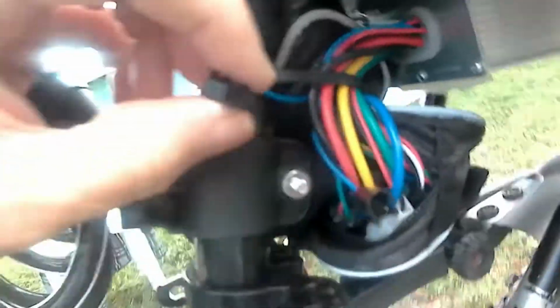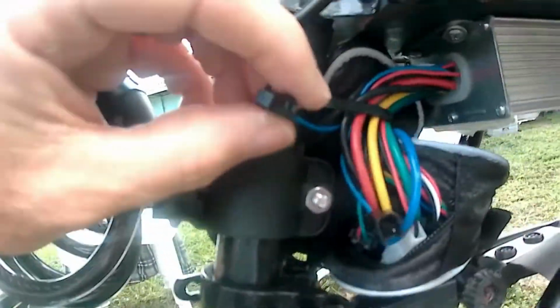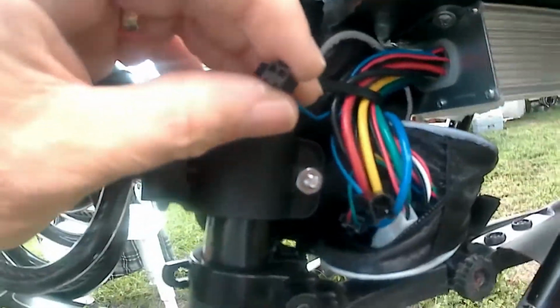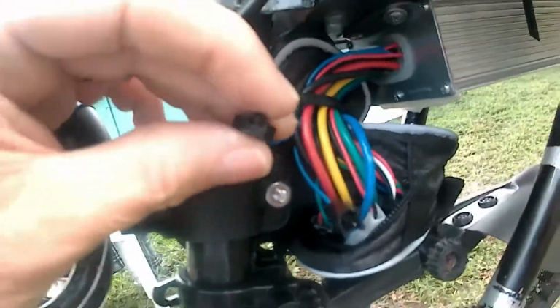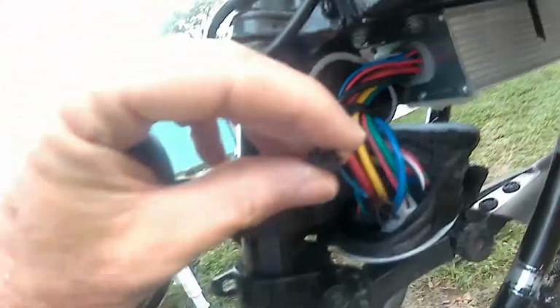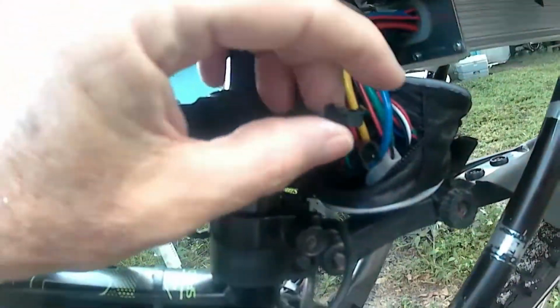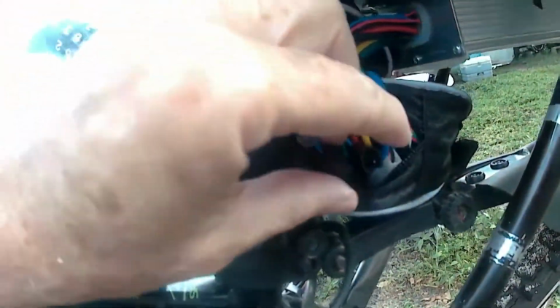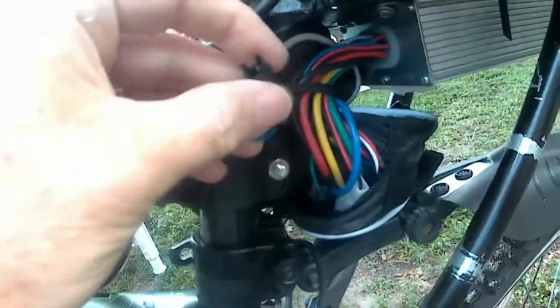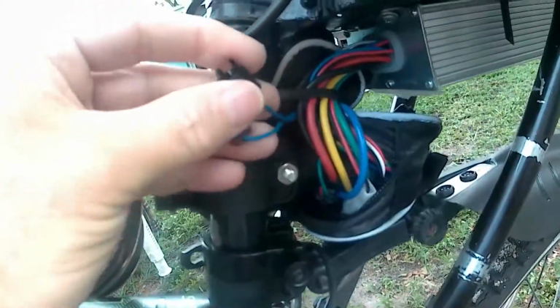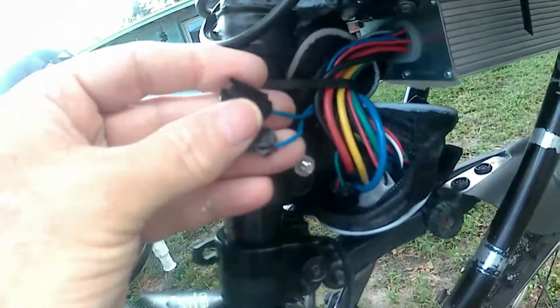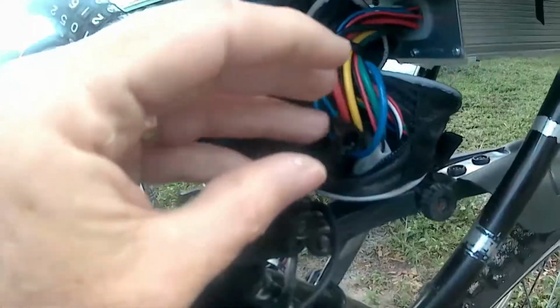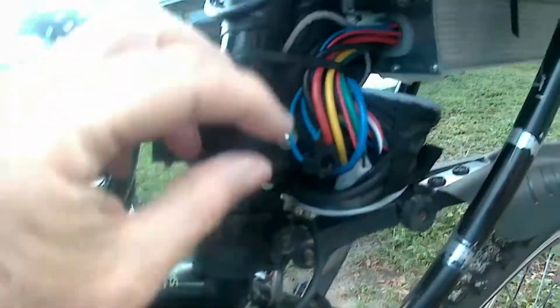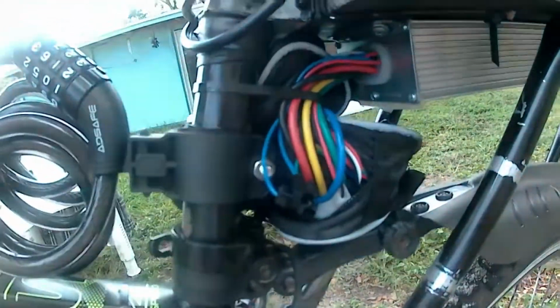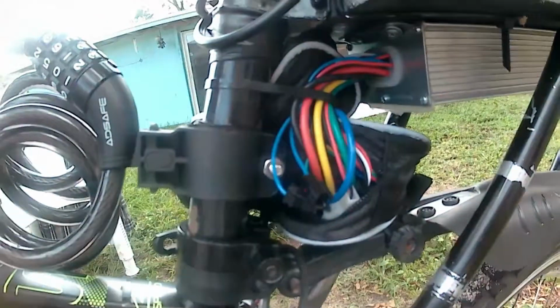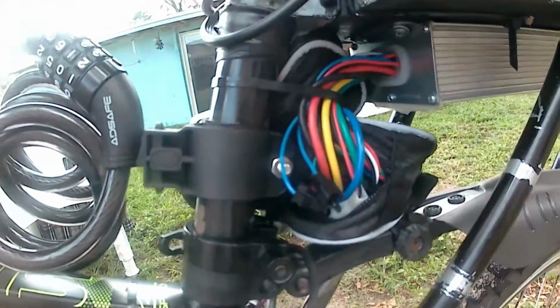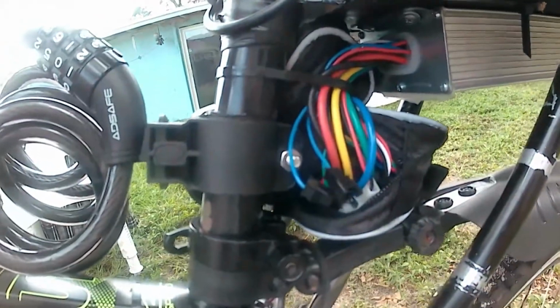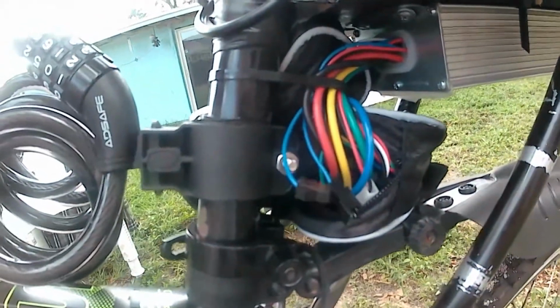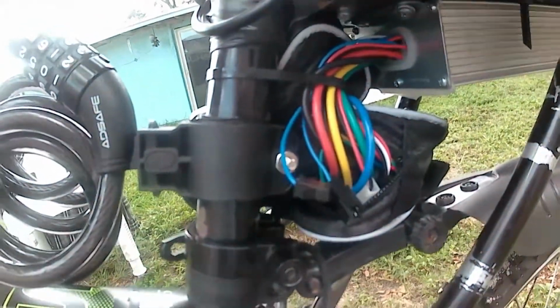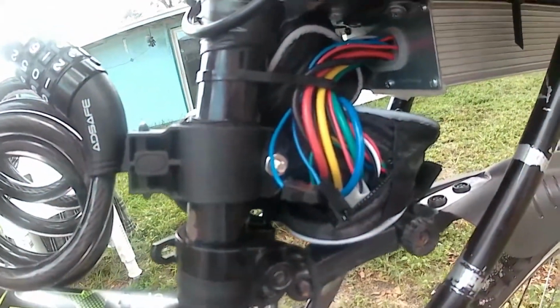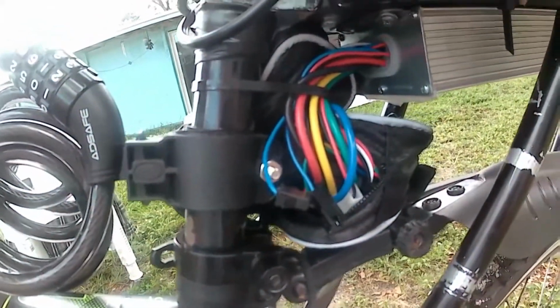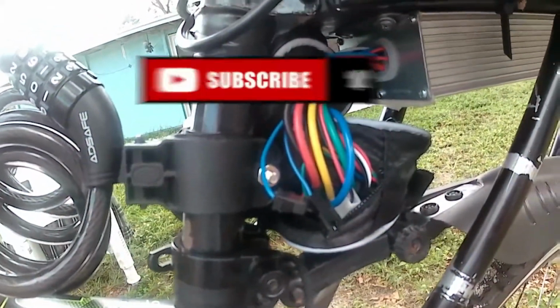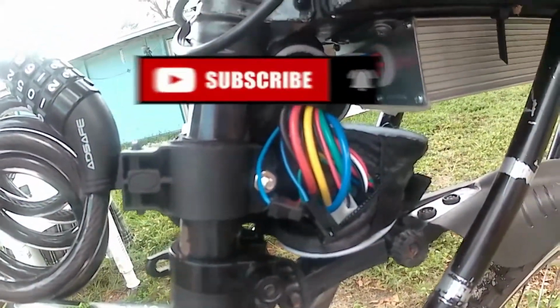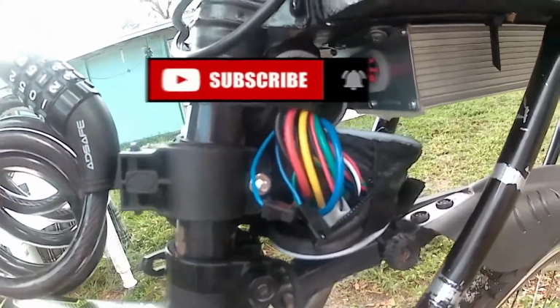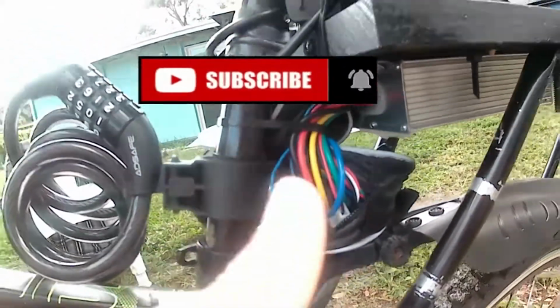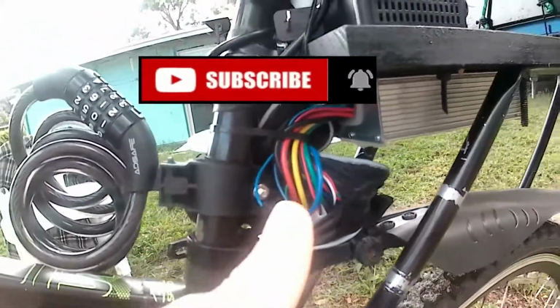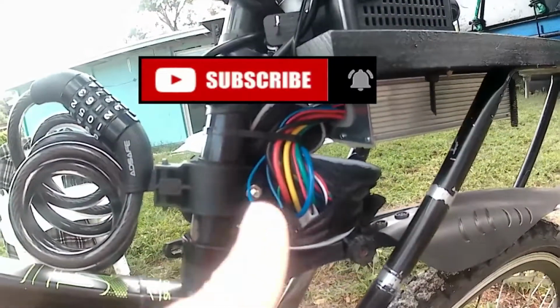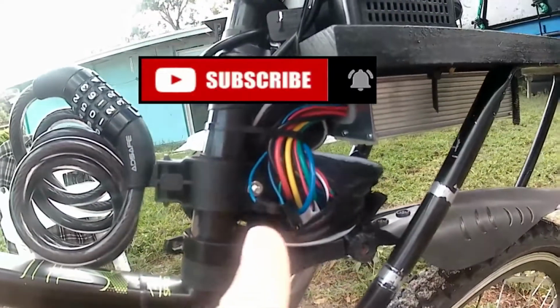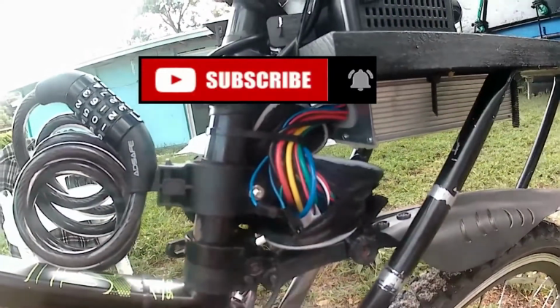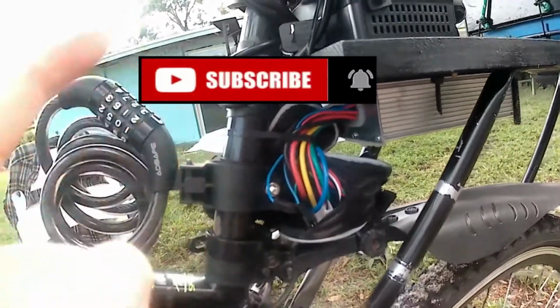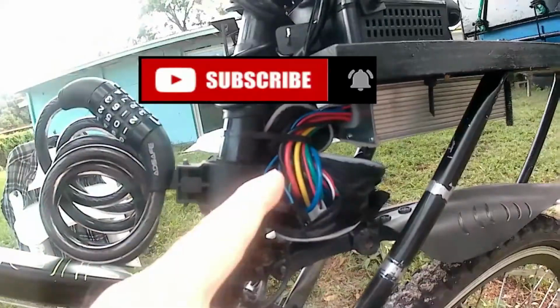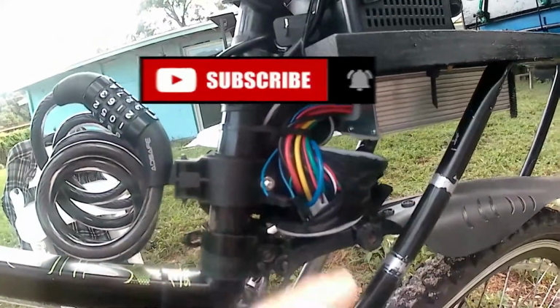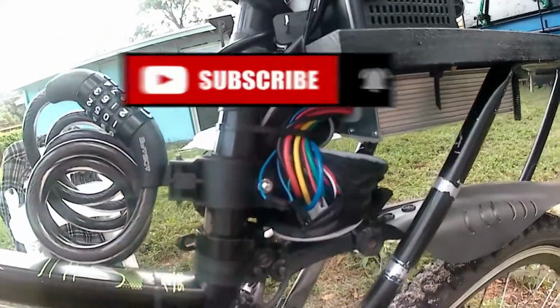So all you do is unplug that wire, the blue wire, and then your bike will do 40 plus miles an hour. So give me a thumbs up and subscribe to the channel. That's the way you do it.